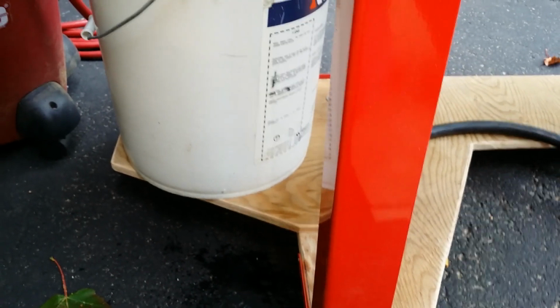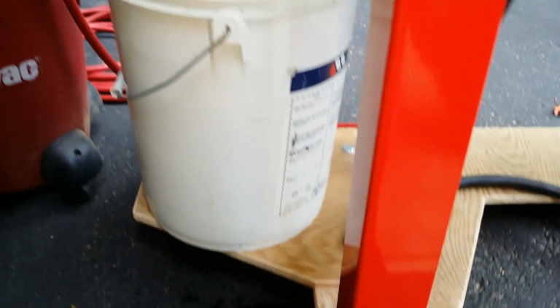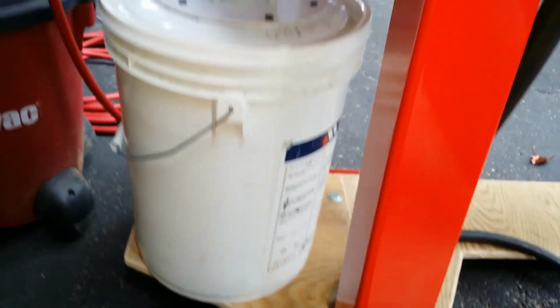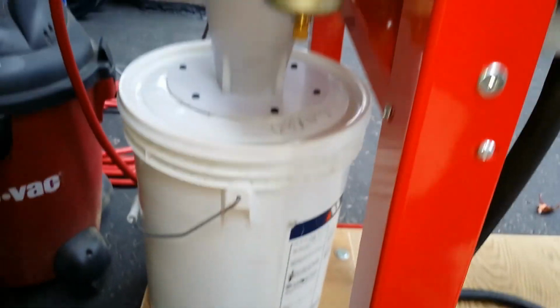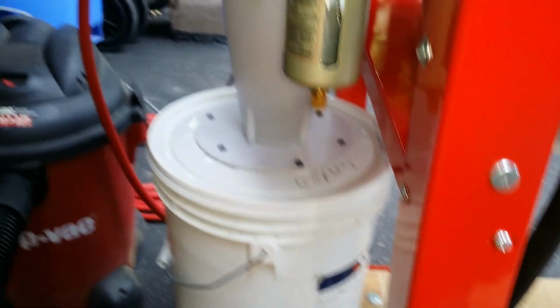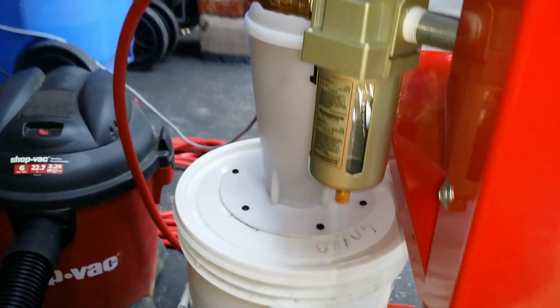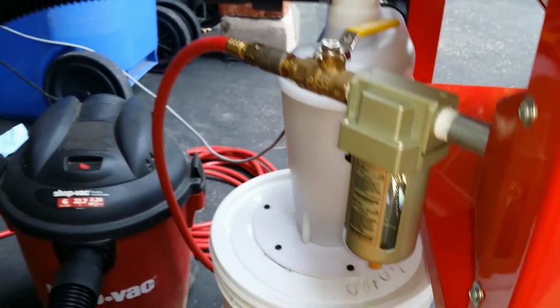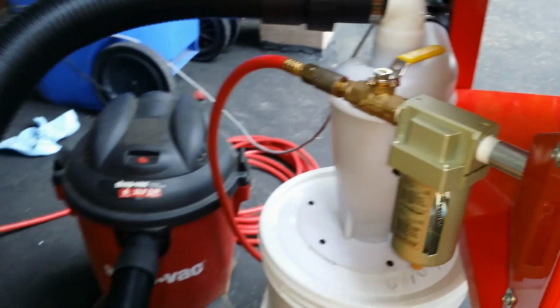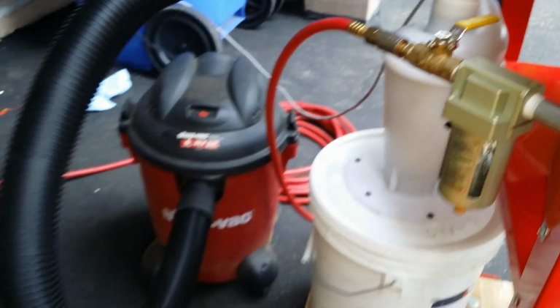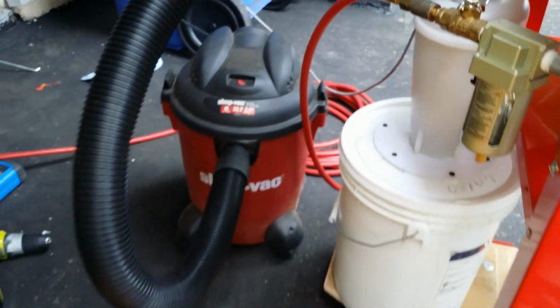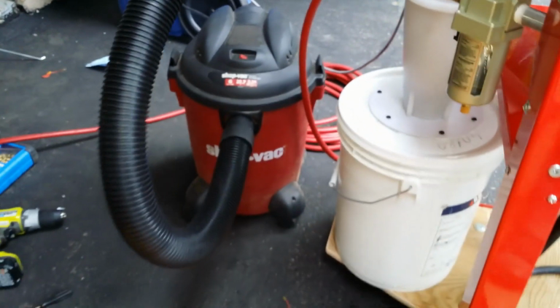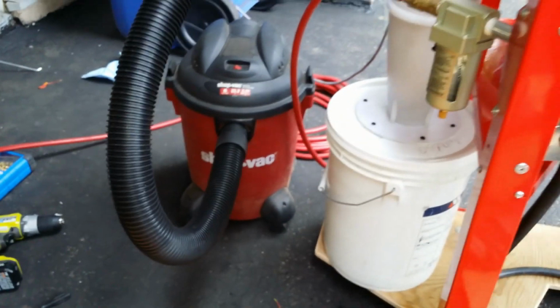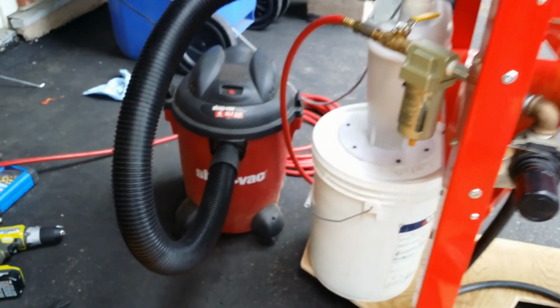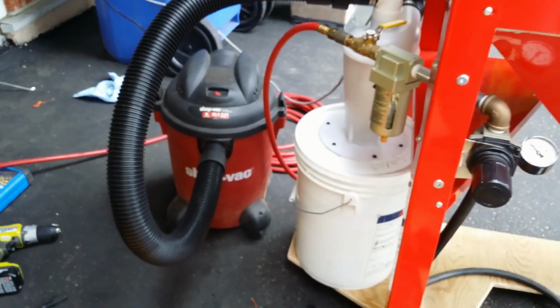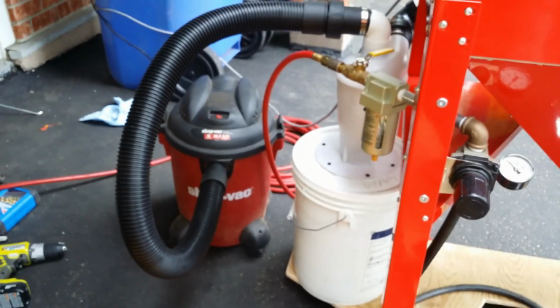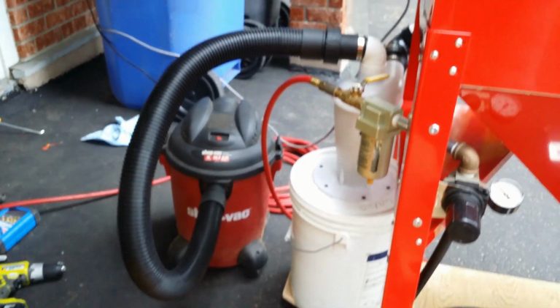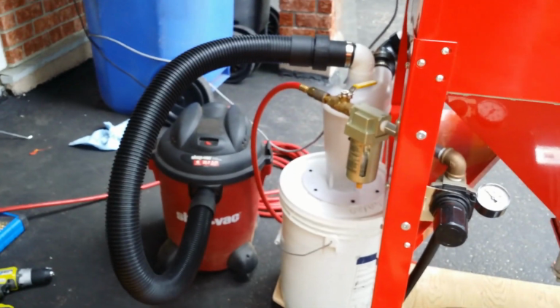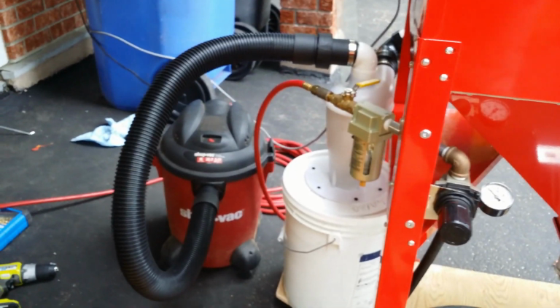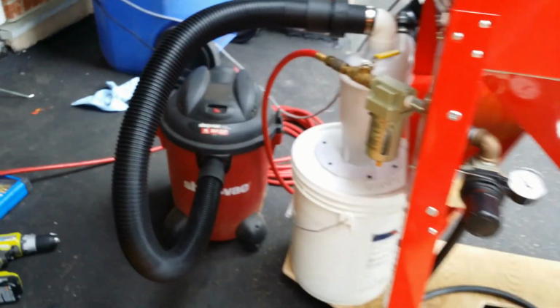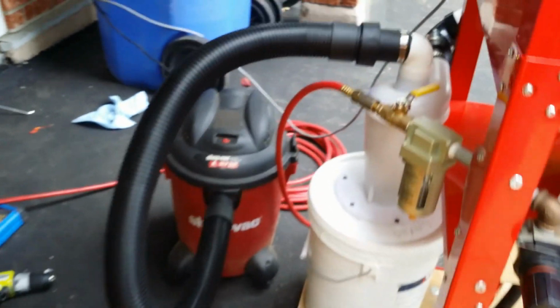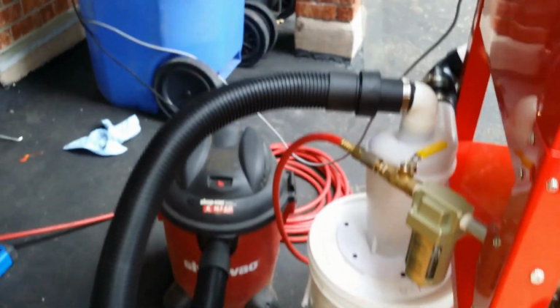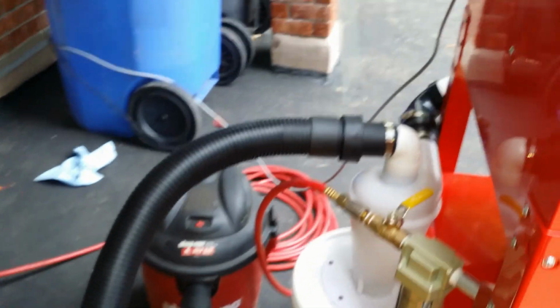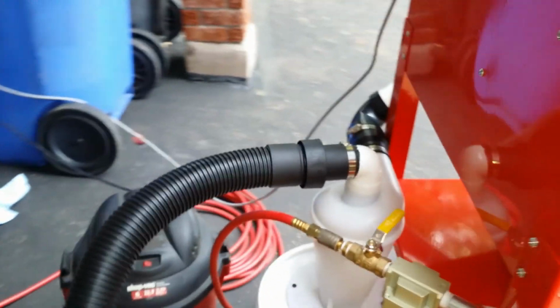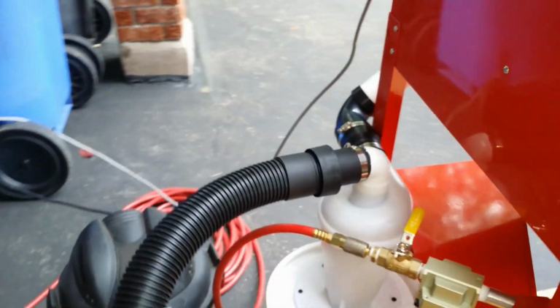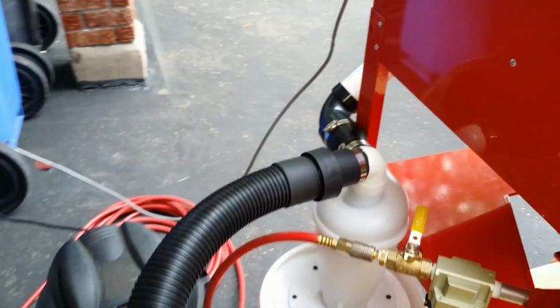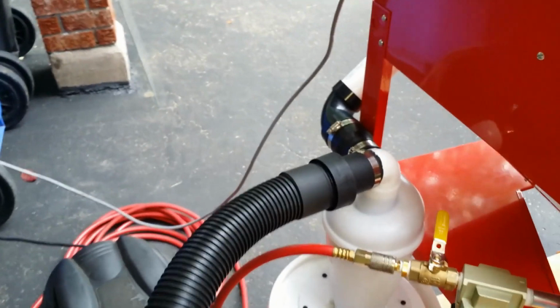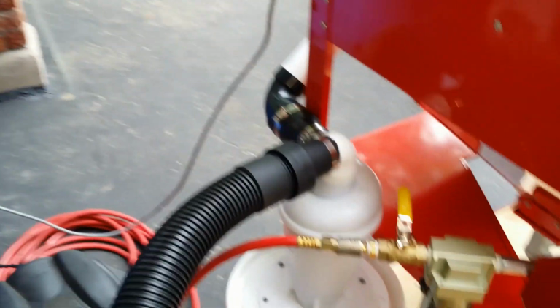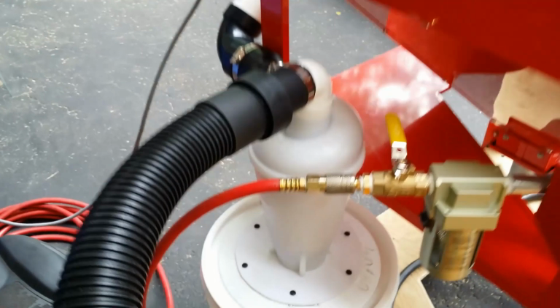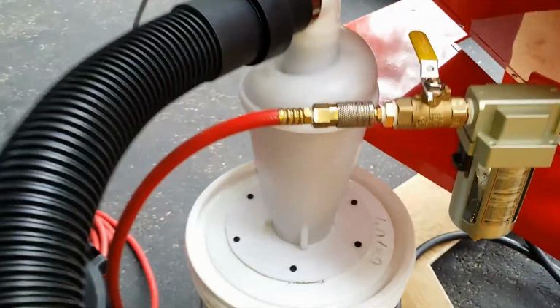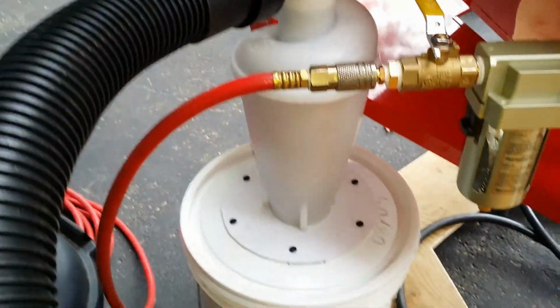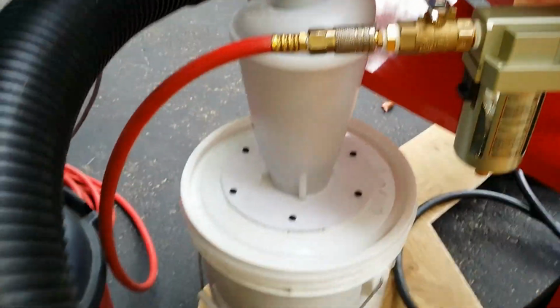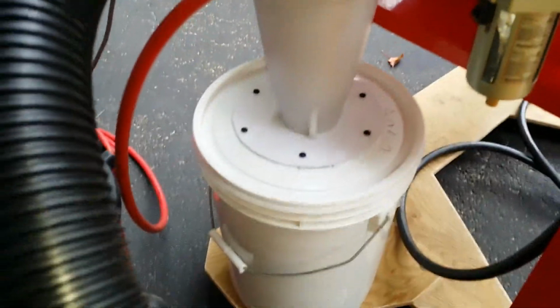Here you have an evacuation system that works really well. It collects all the rusty dust so it doesn't circulate with the media inside the cabinet.